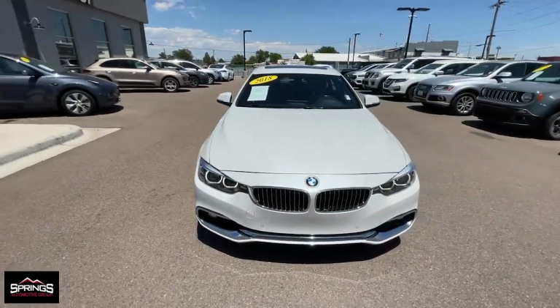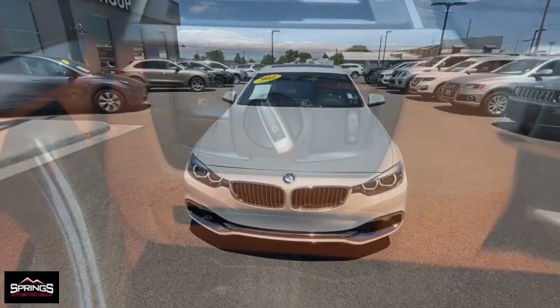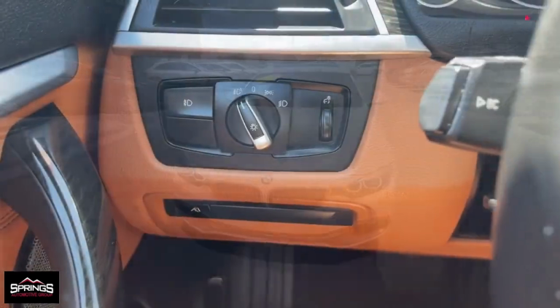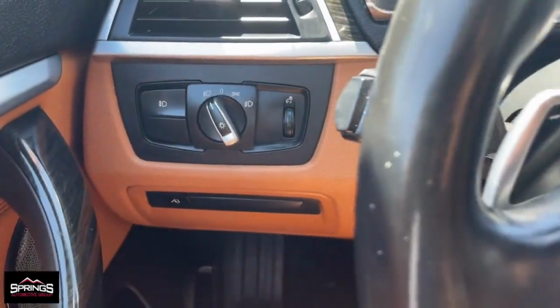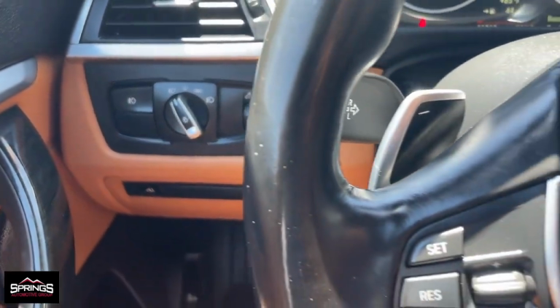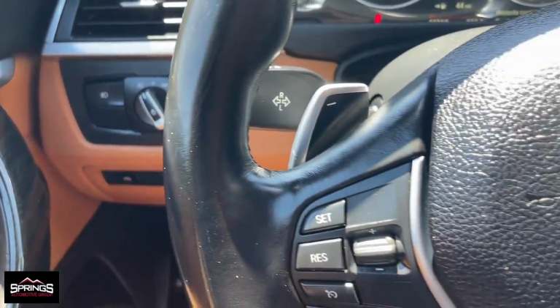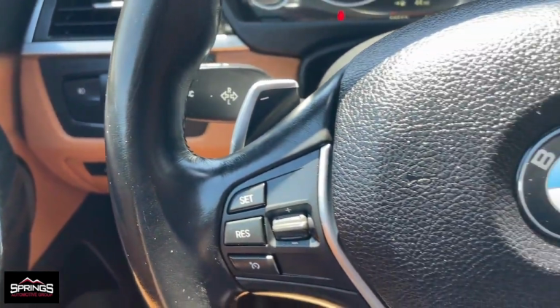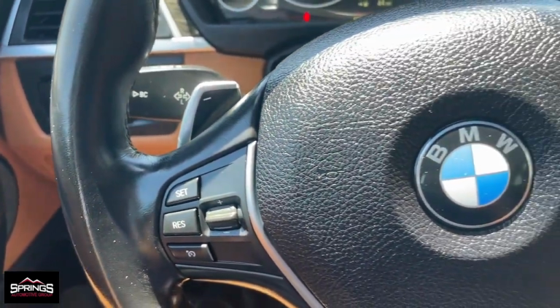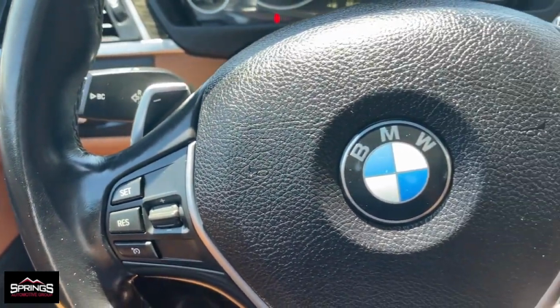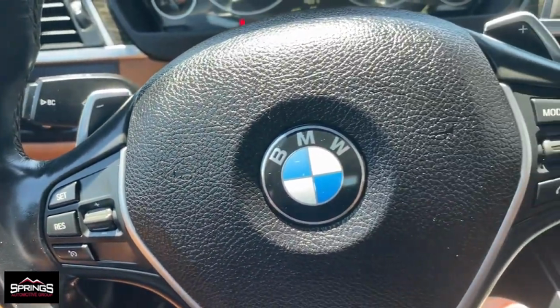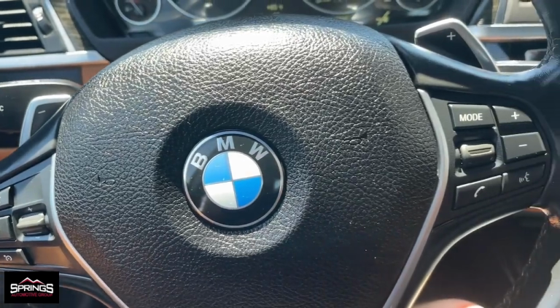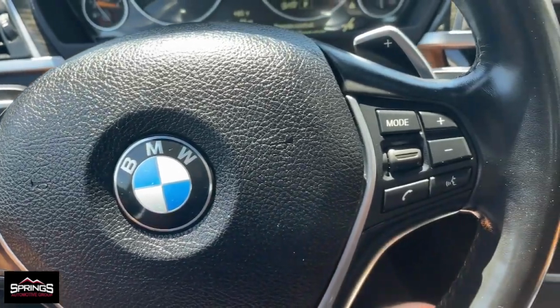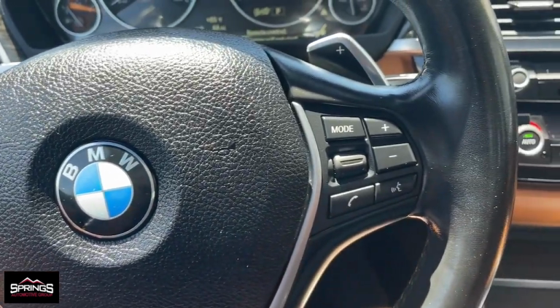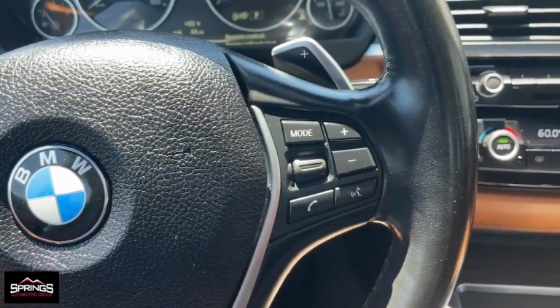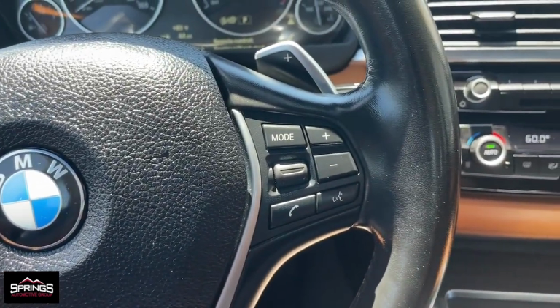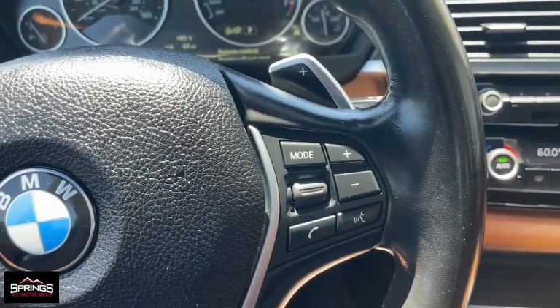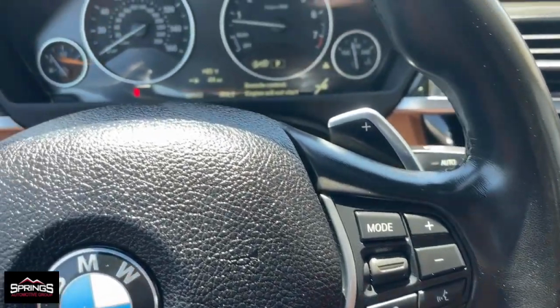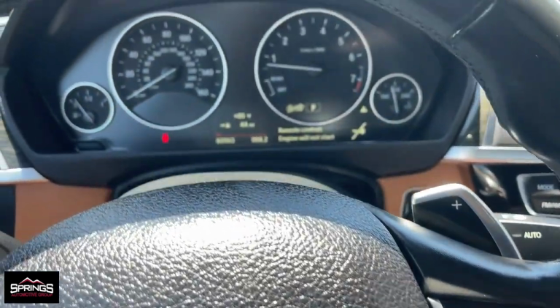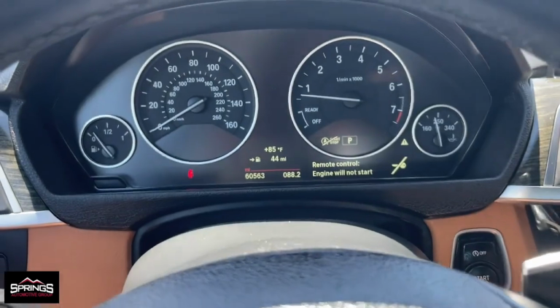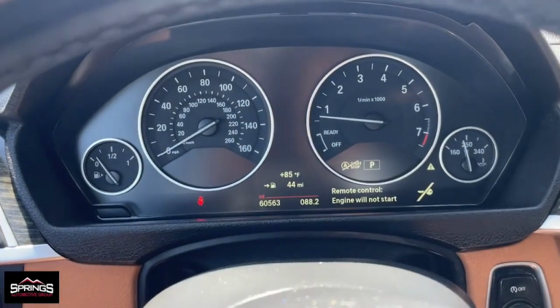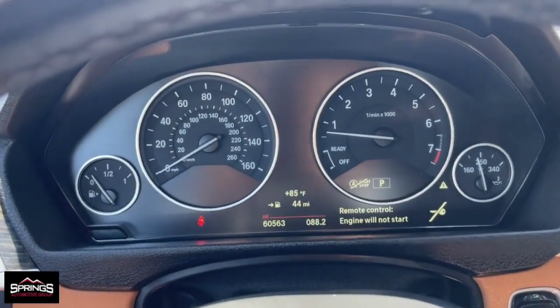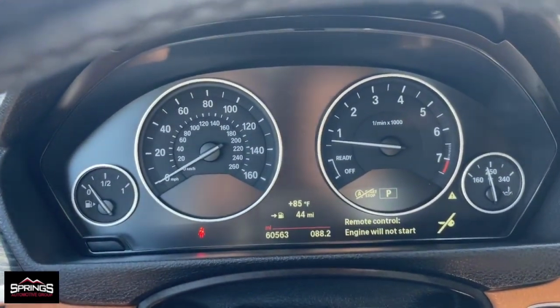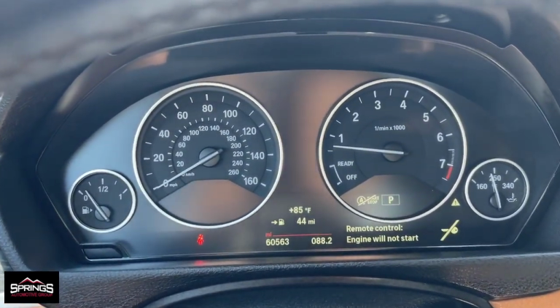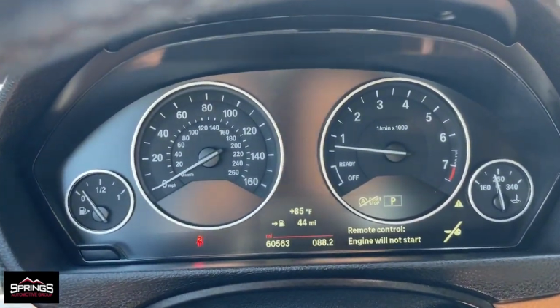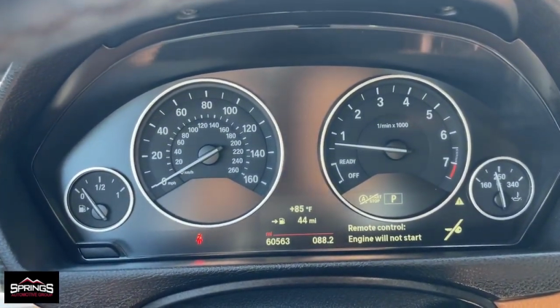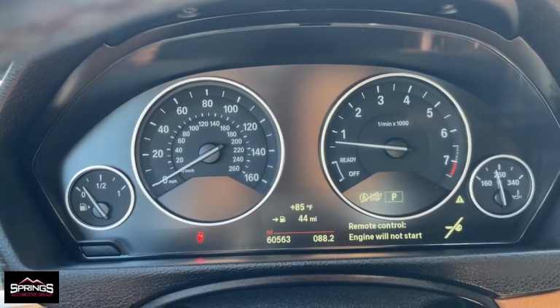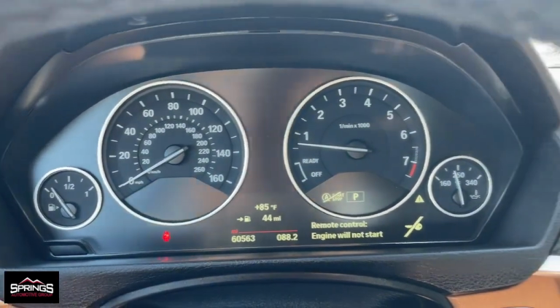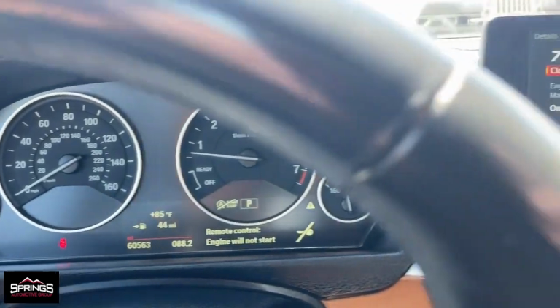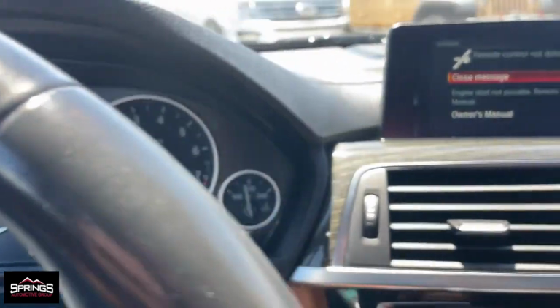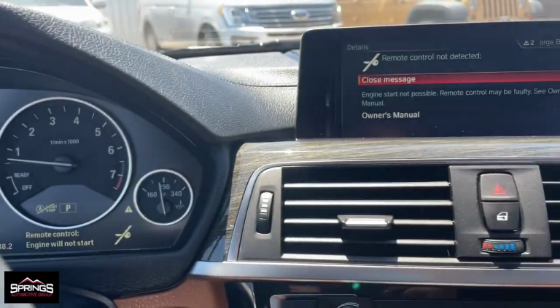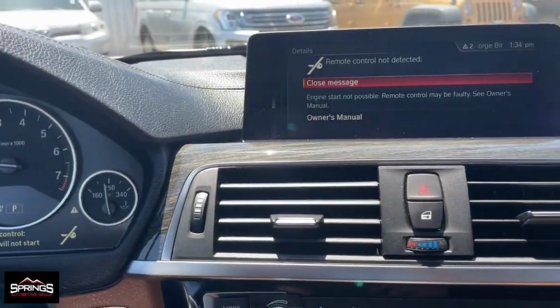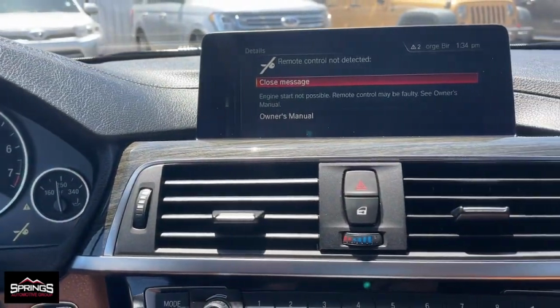The following are some of this vehicle's highlighted options: keyless entry, moonroof, navigation system, backup camera, power lift gate, power passenger seat, fog lamps, heated mirrors, premium sound system, and satellite radio.